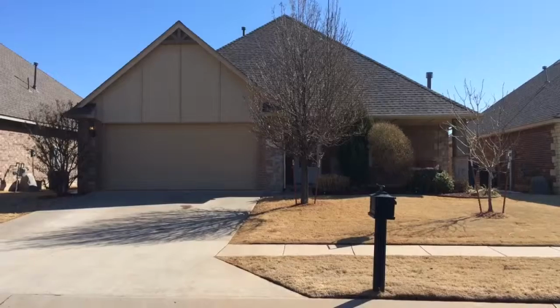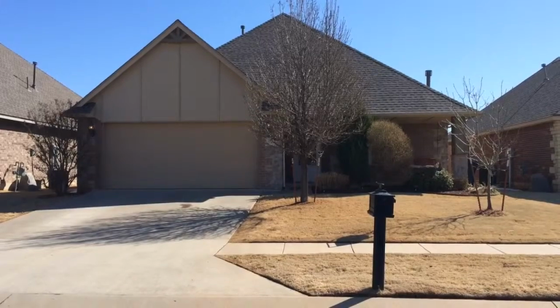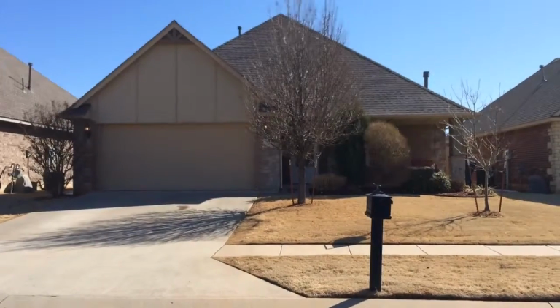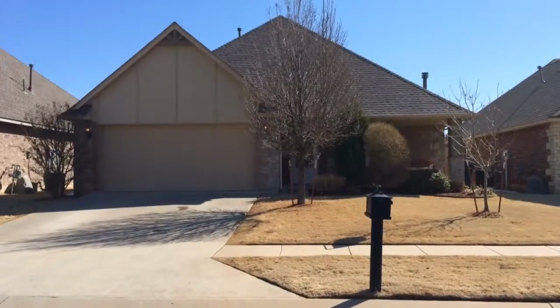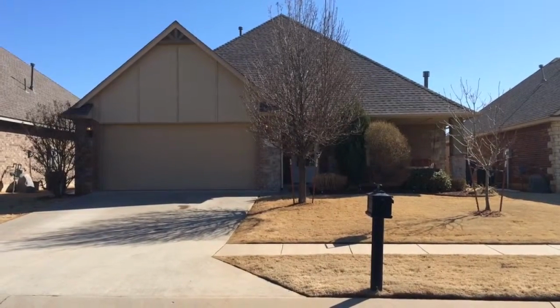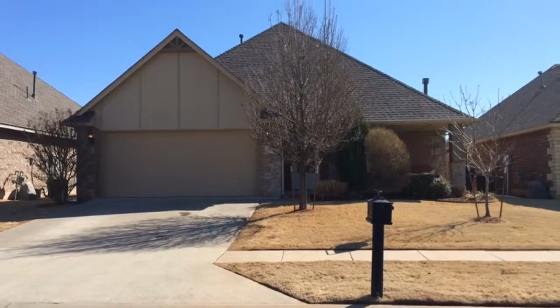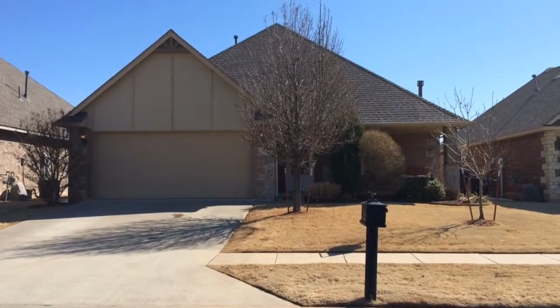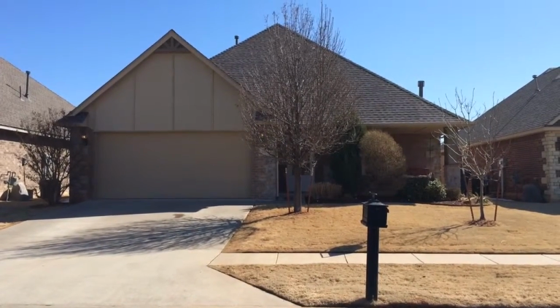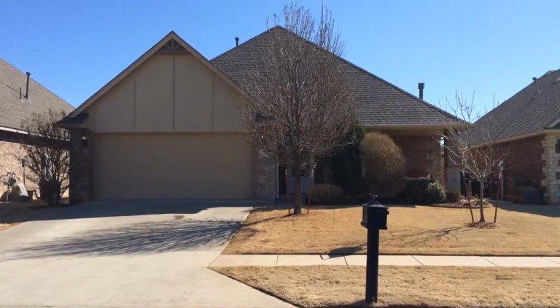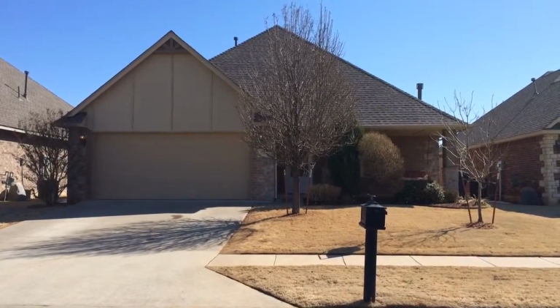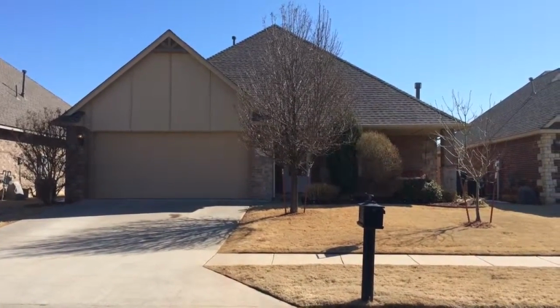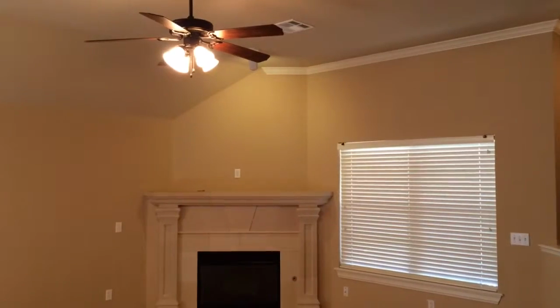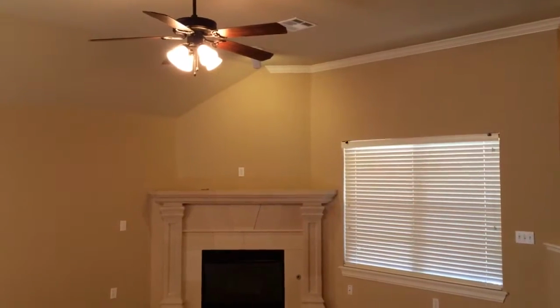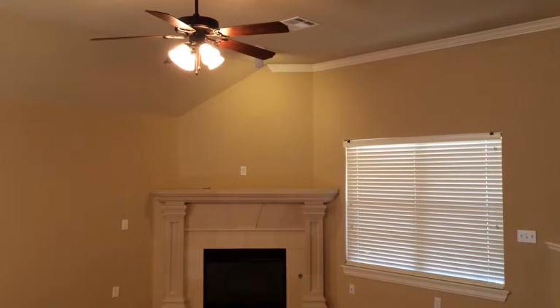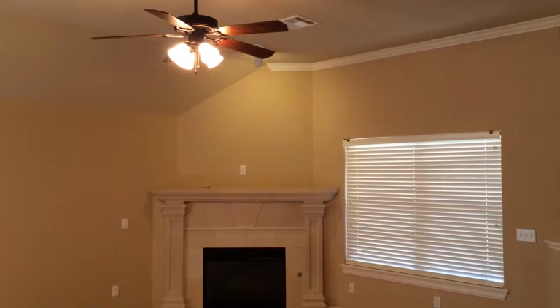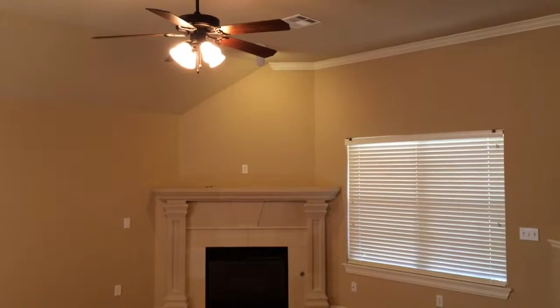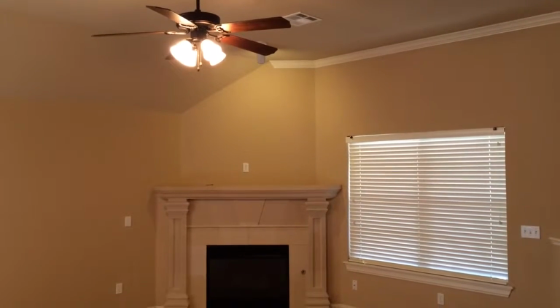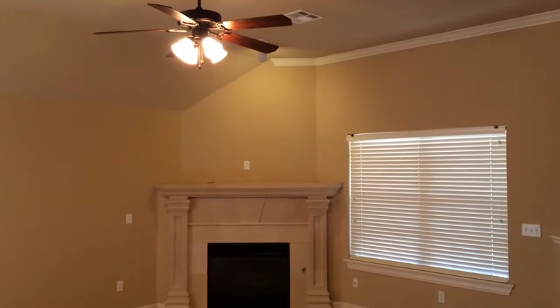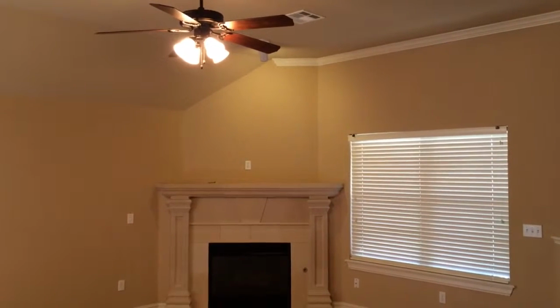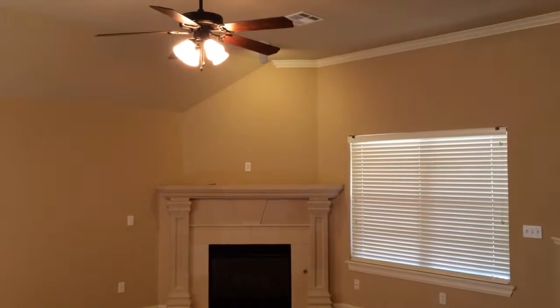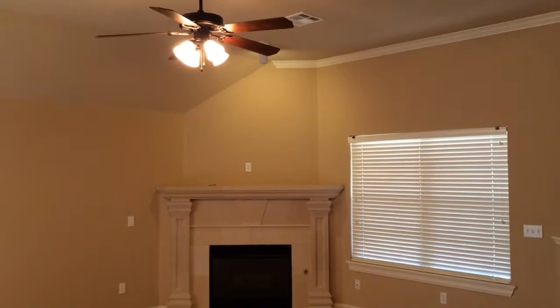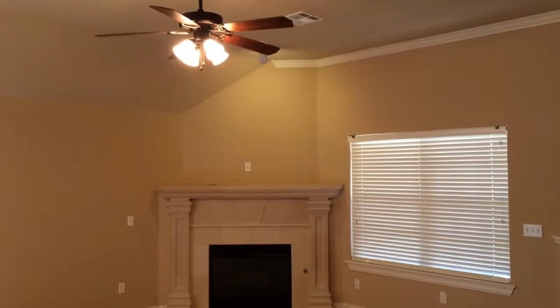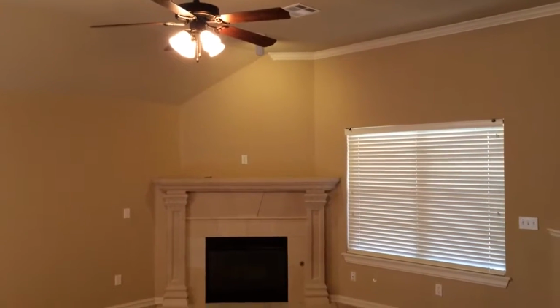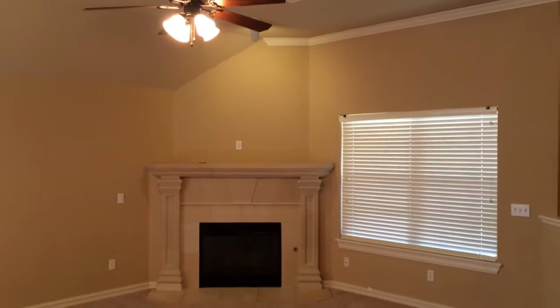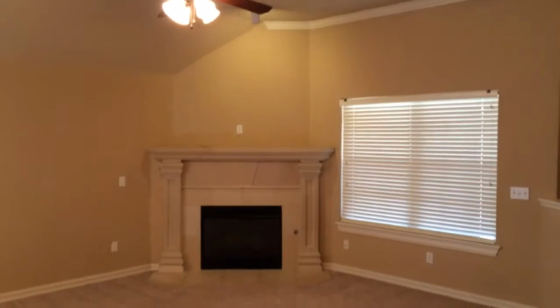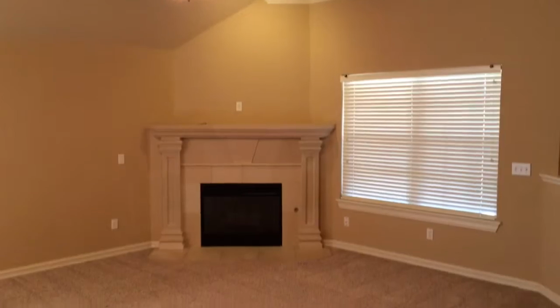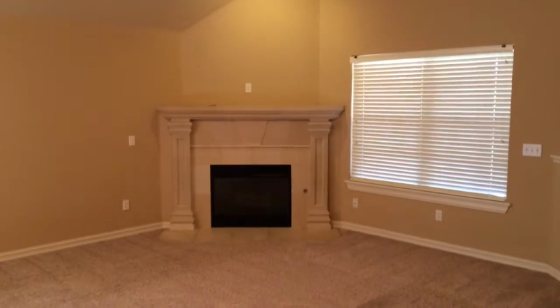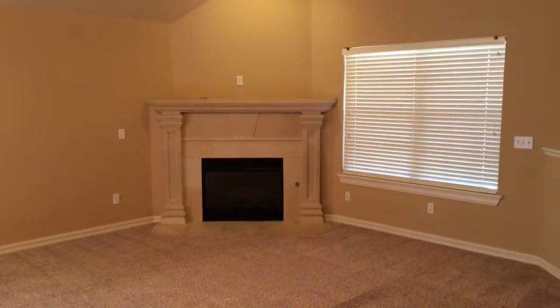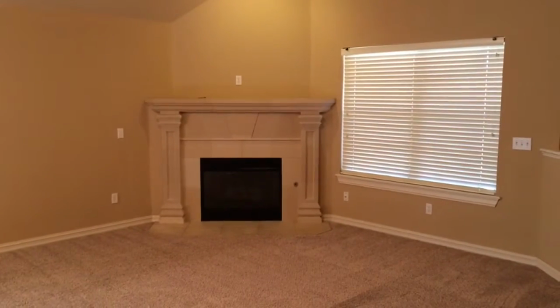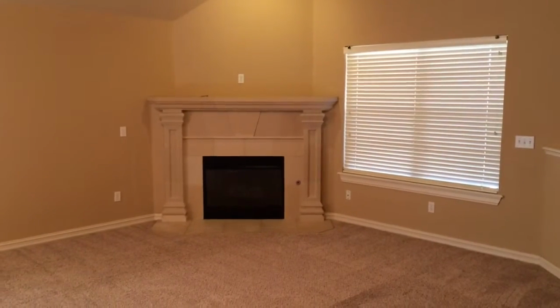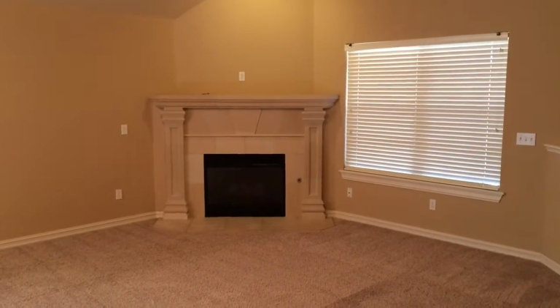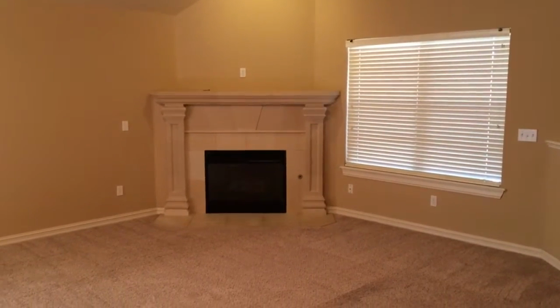This is 16208 Snowy Owl. This living room features a ceiling fan, tall ceilings, and a gas log fireplace with a front window.